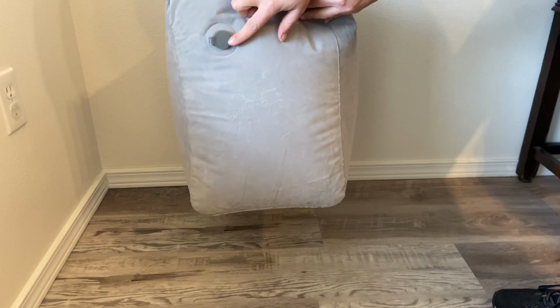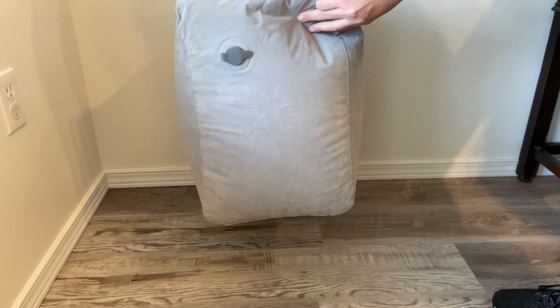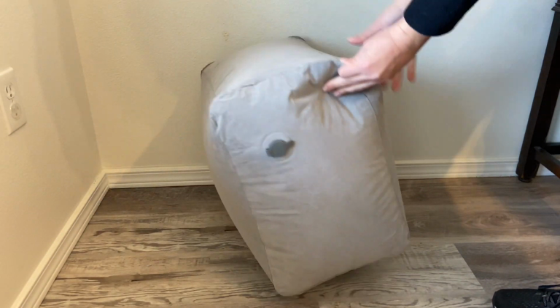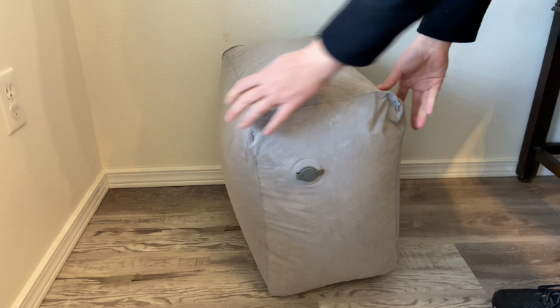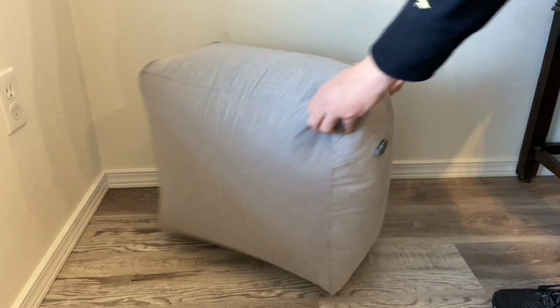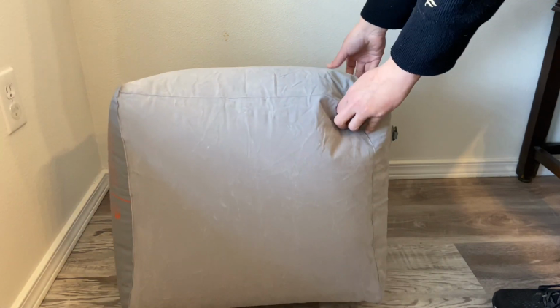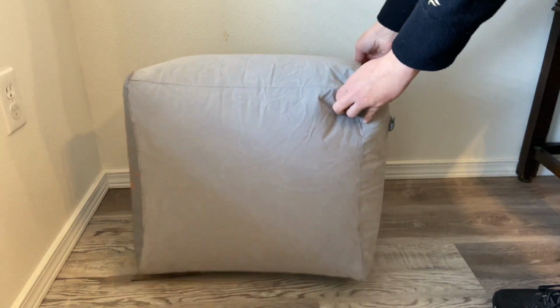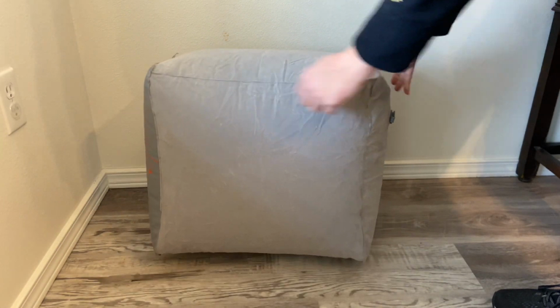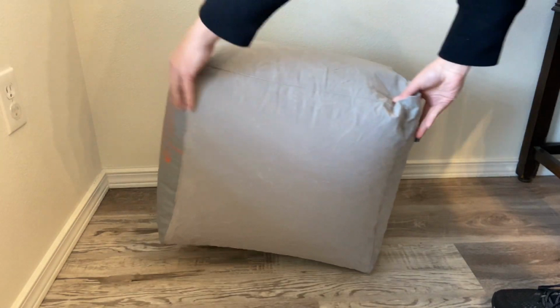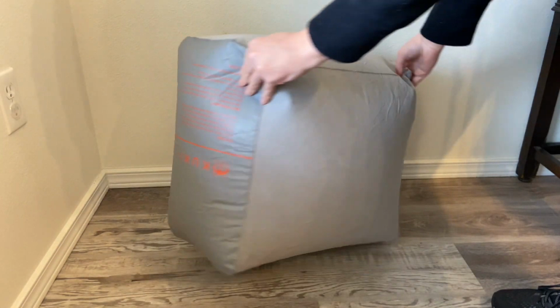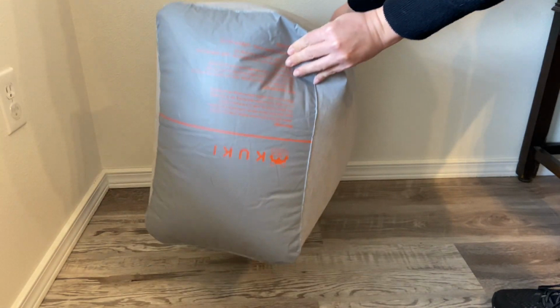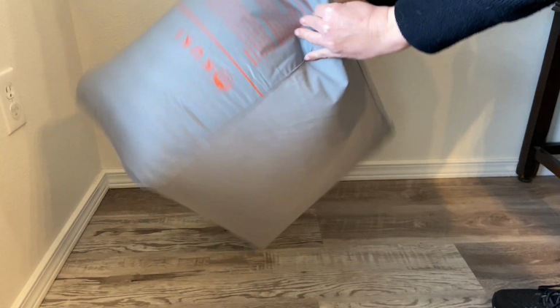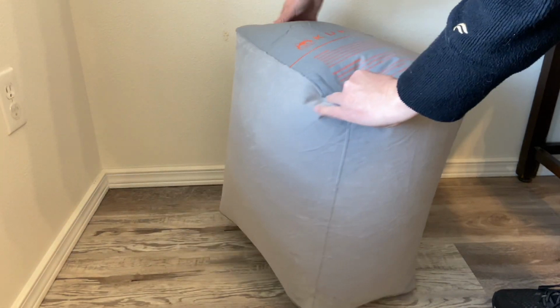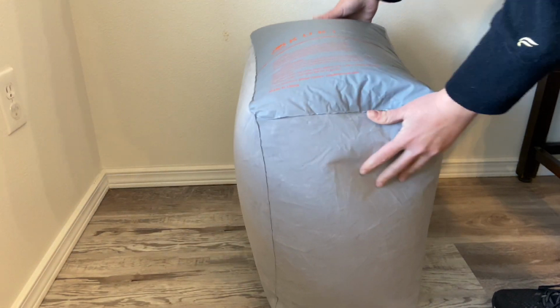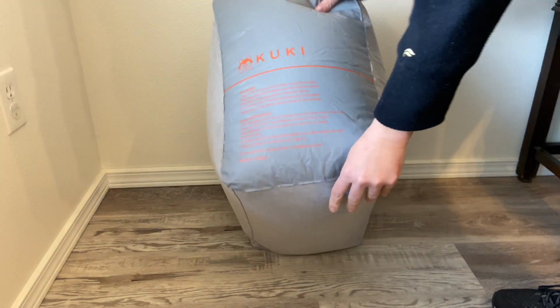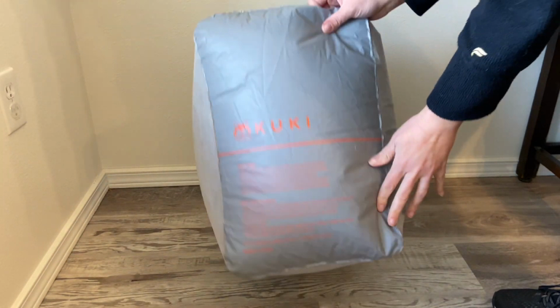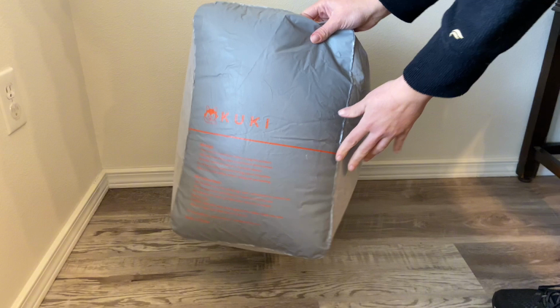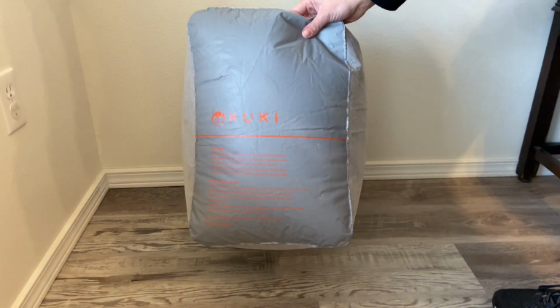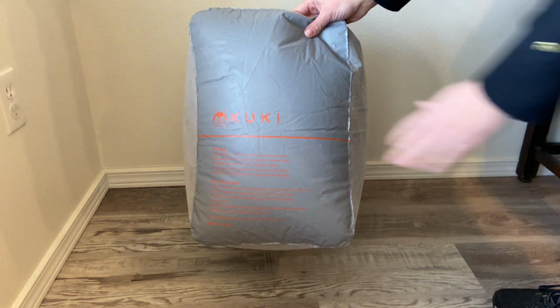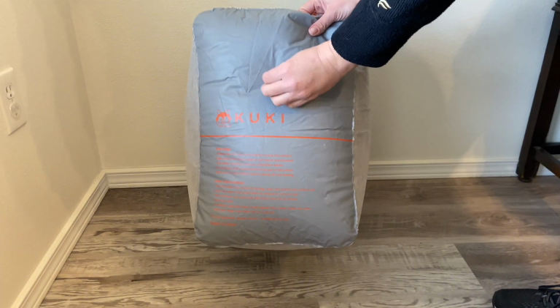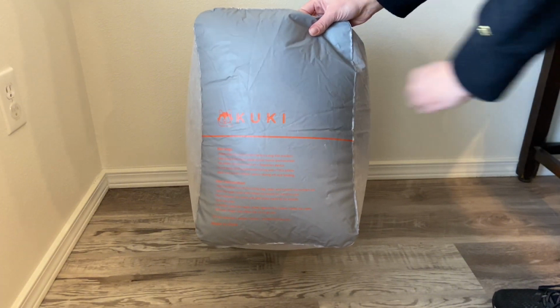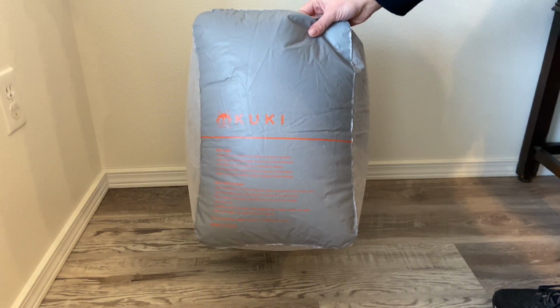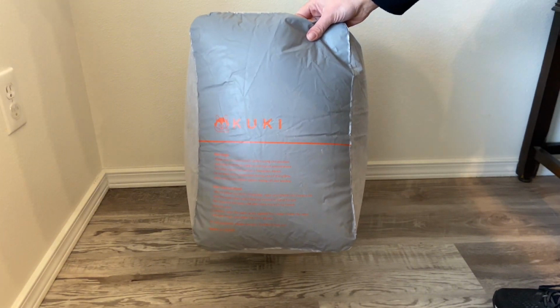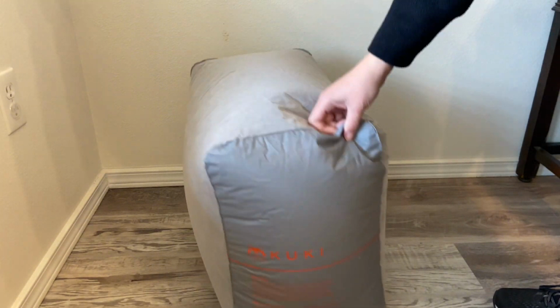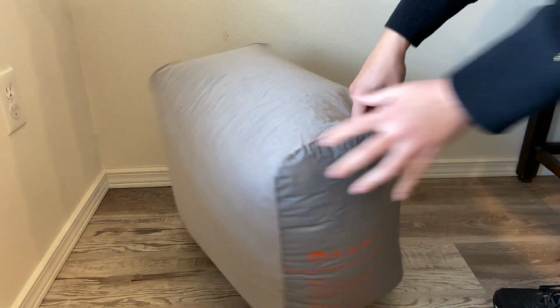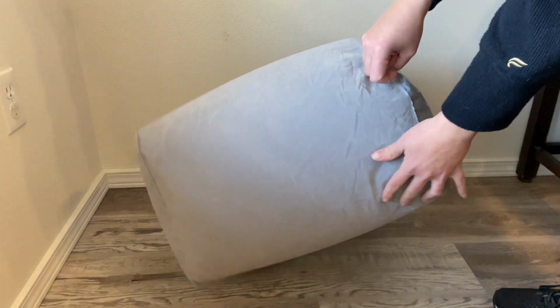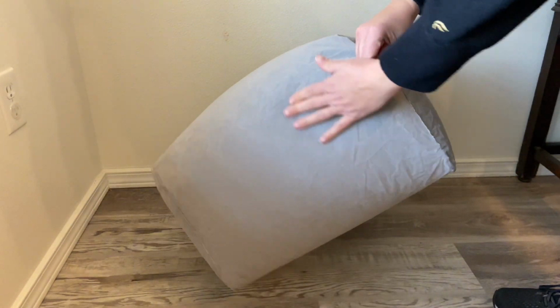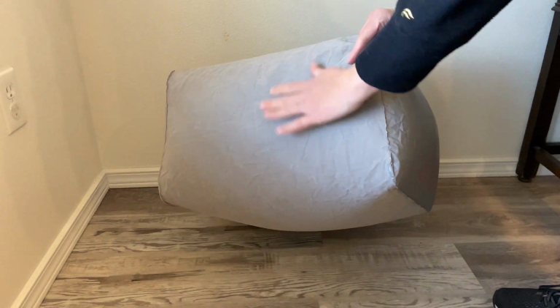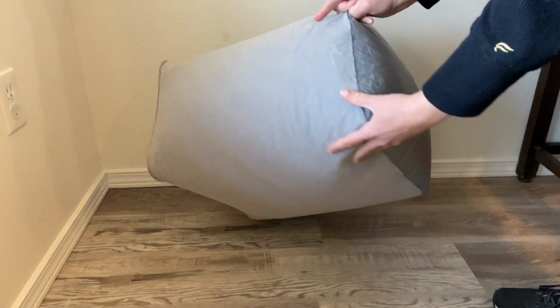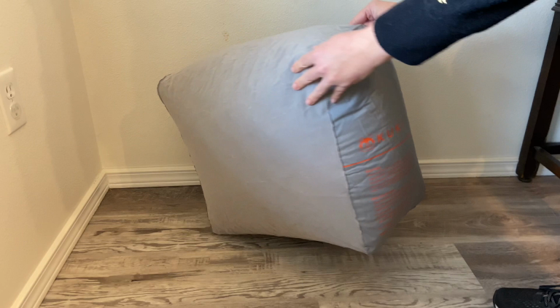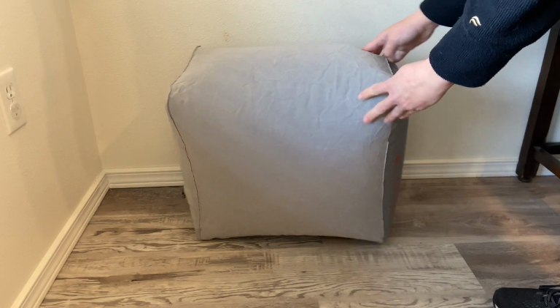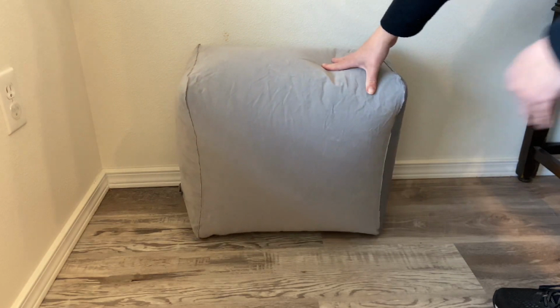It has a plug on the side here and you are able to blow this up with your mouth, or if you want to bring a small hand pump that would work as well. This fits in between the seats — between your seat and the seat in front of you — that leg room space is where the pillow sits.